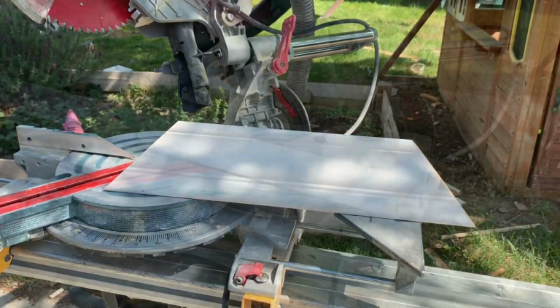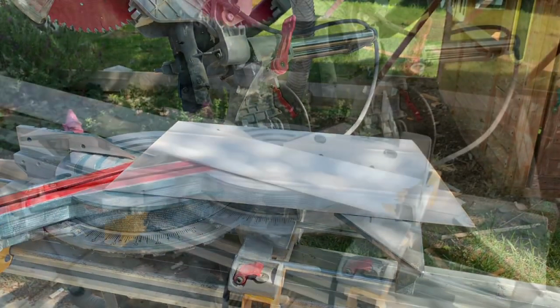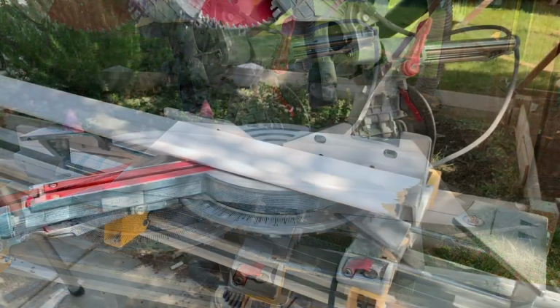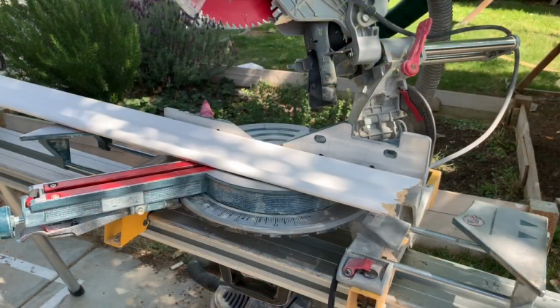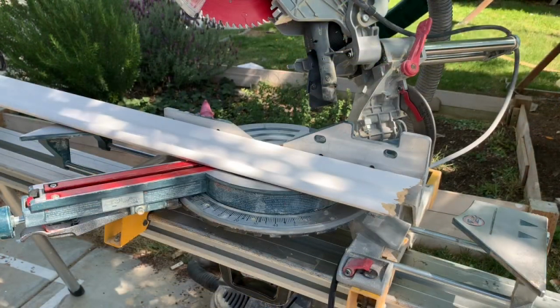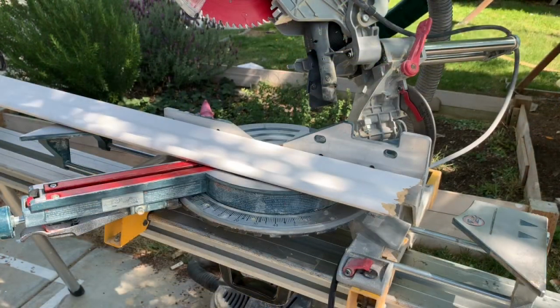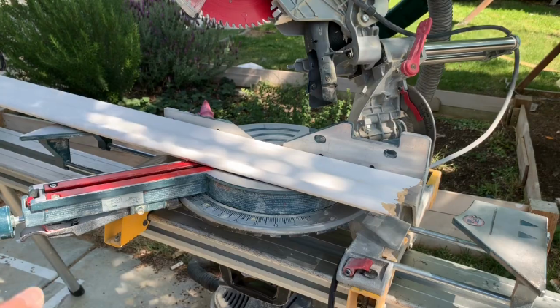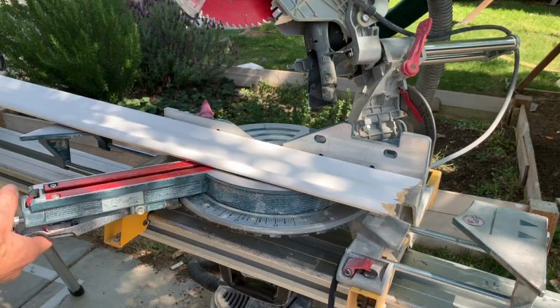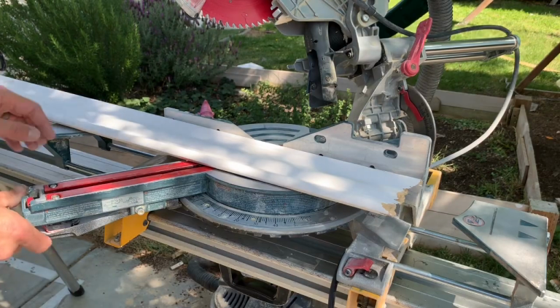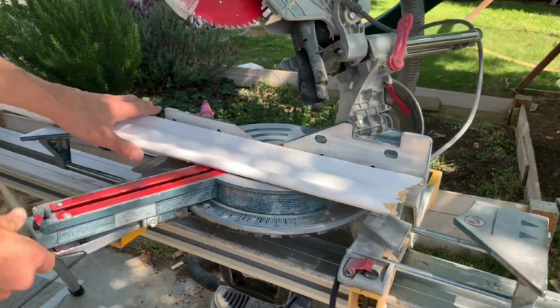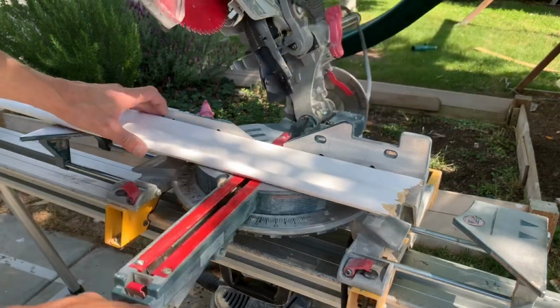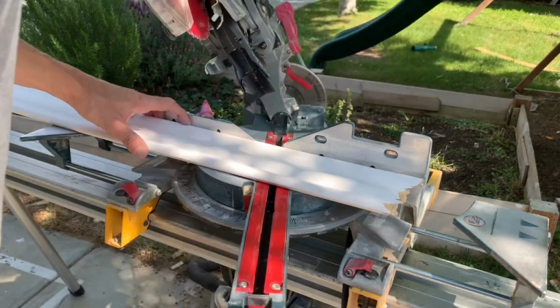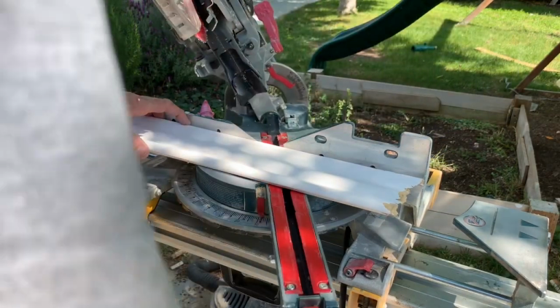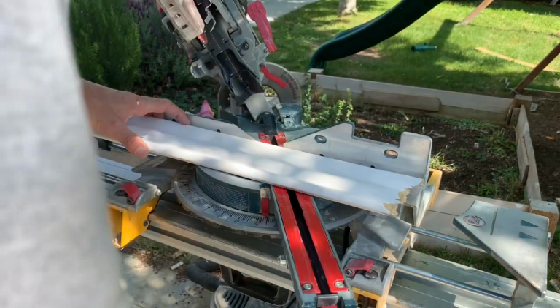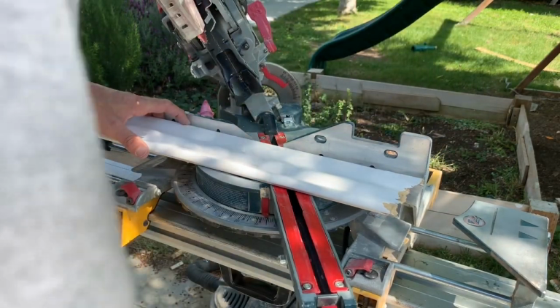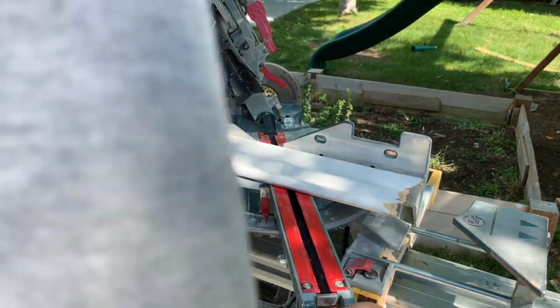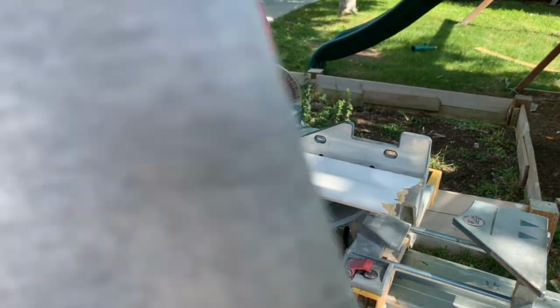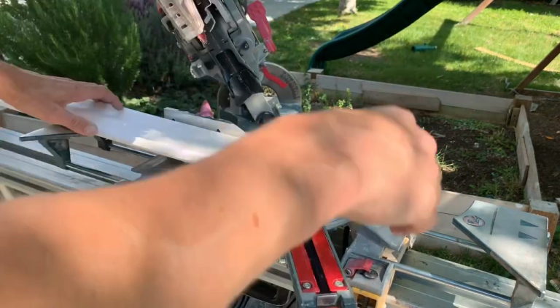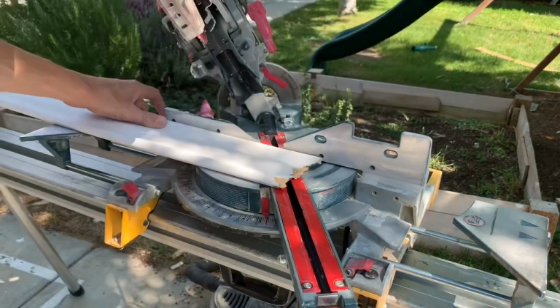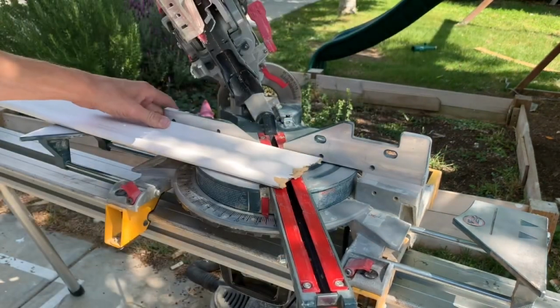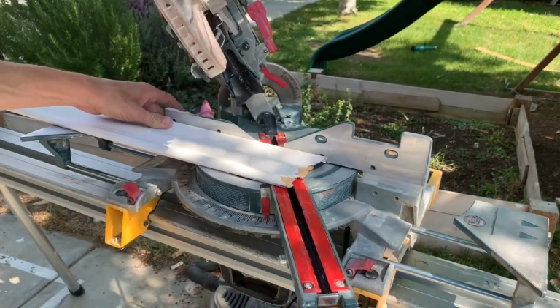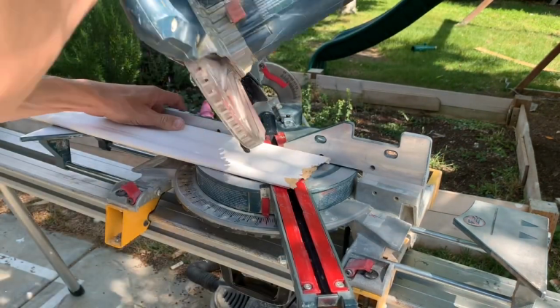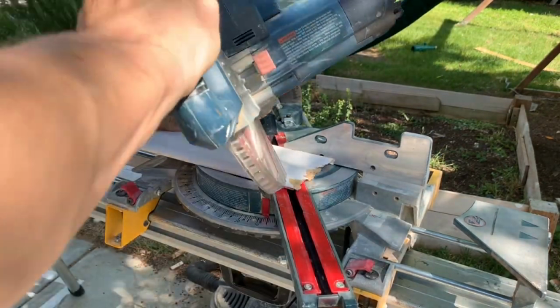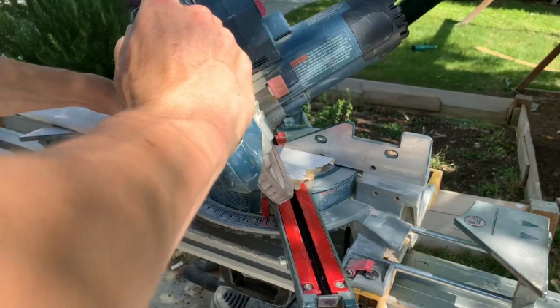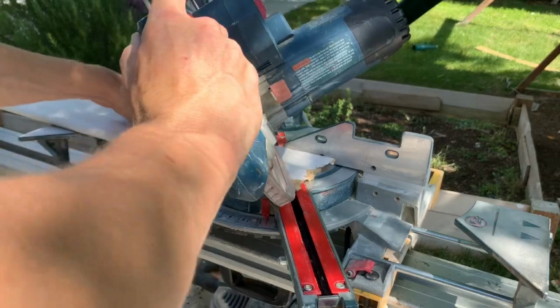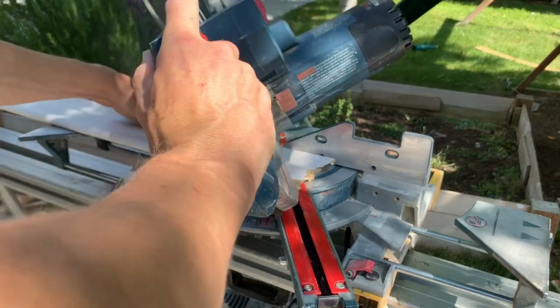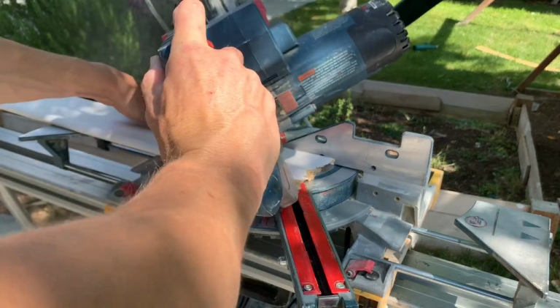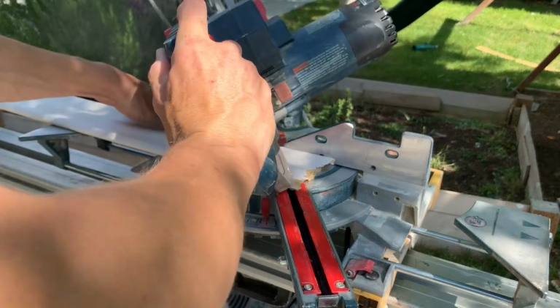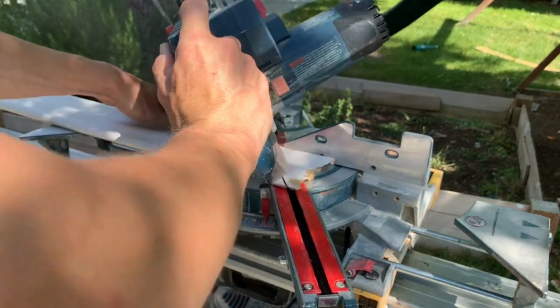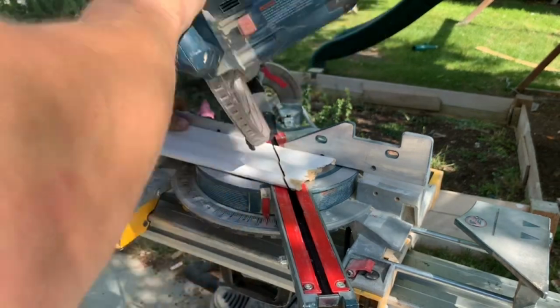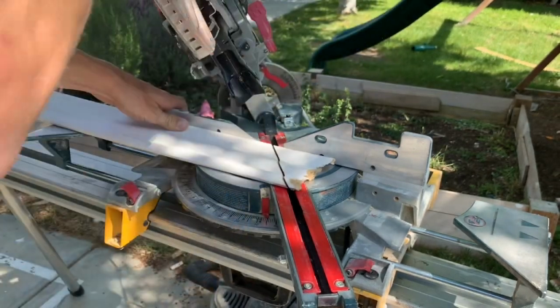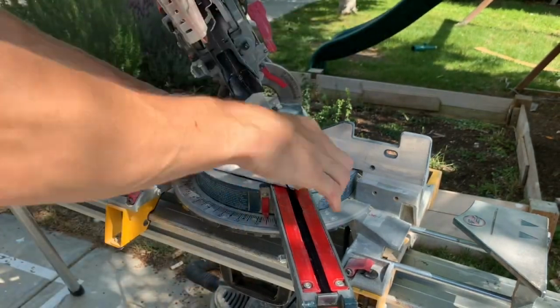We never cope the crown. We always cut miters so we can get glue in between each joint, get it nice and tight, and it won't crack later on and have to be re-caulked.